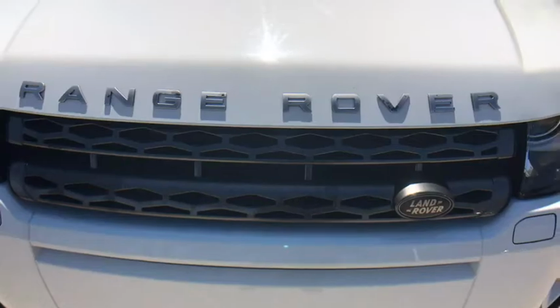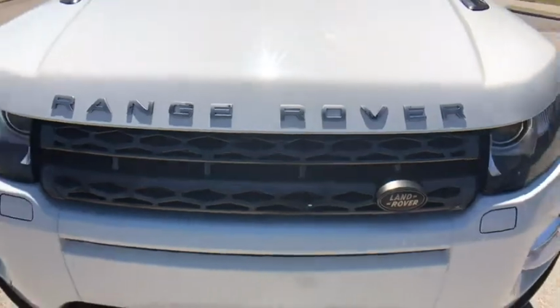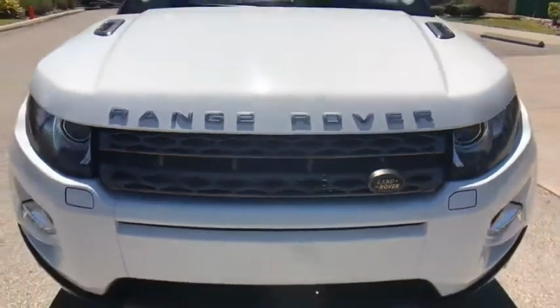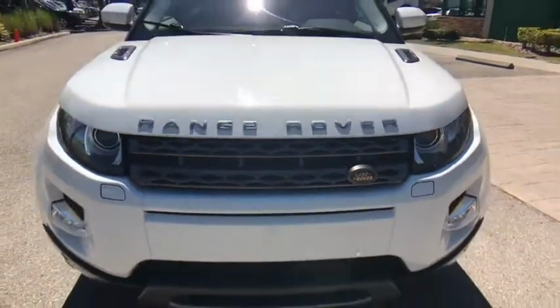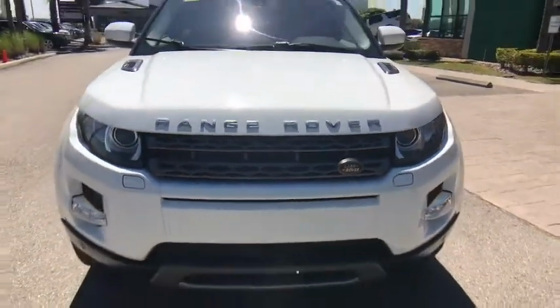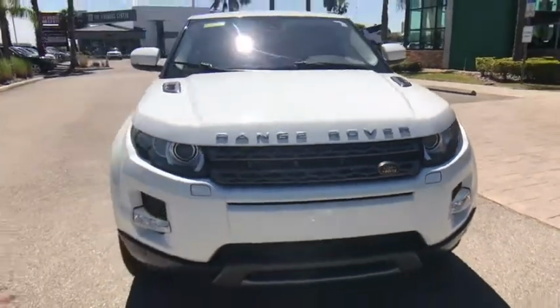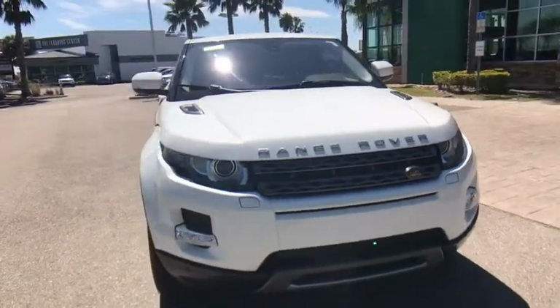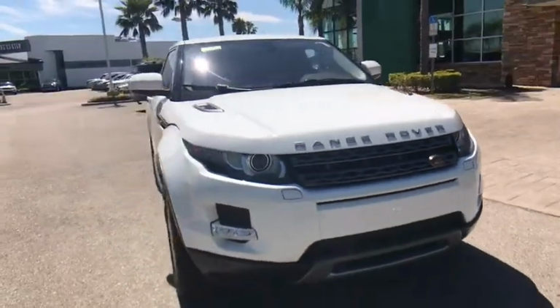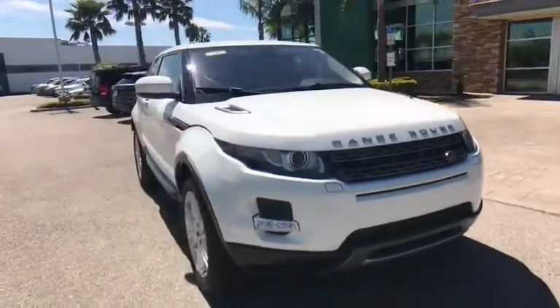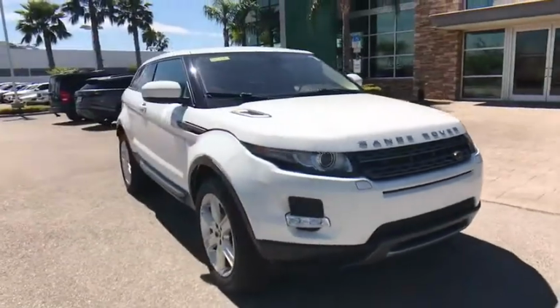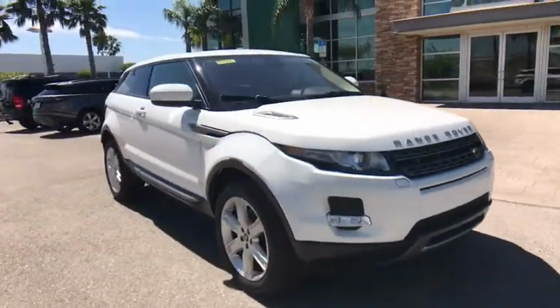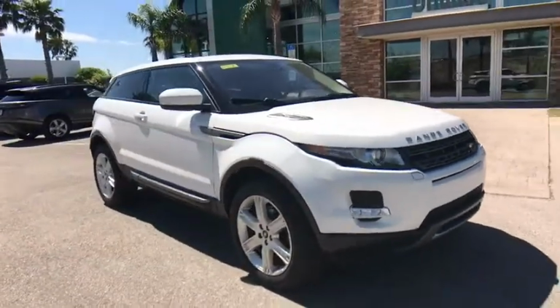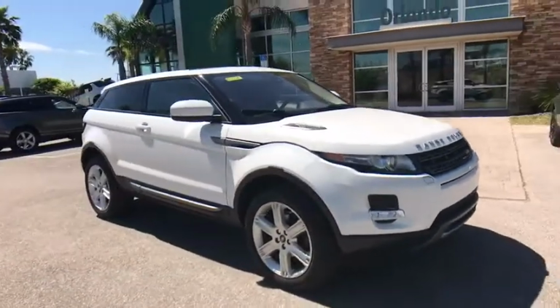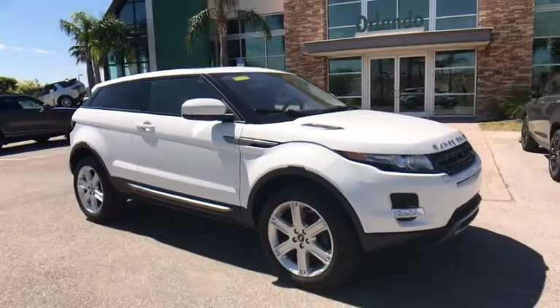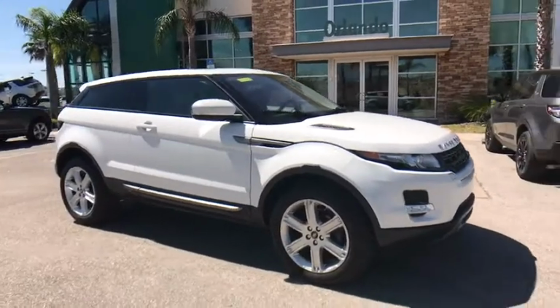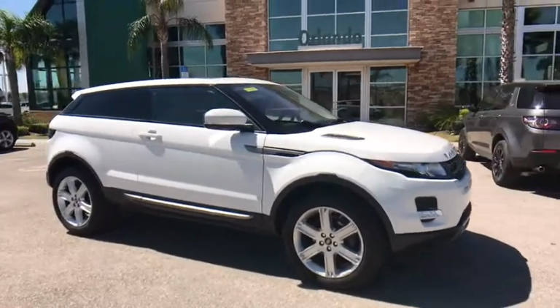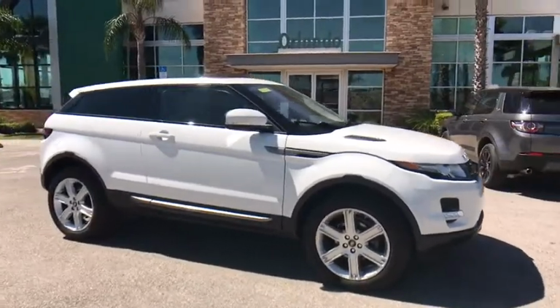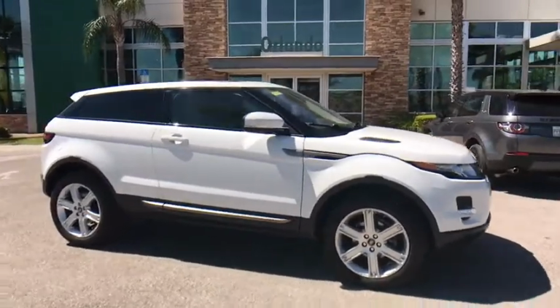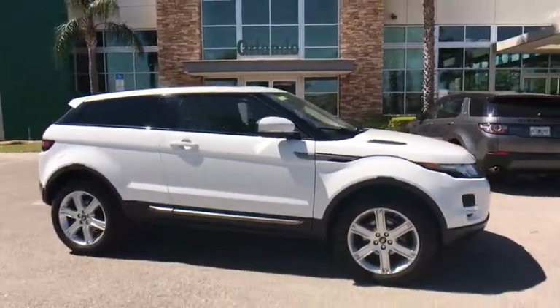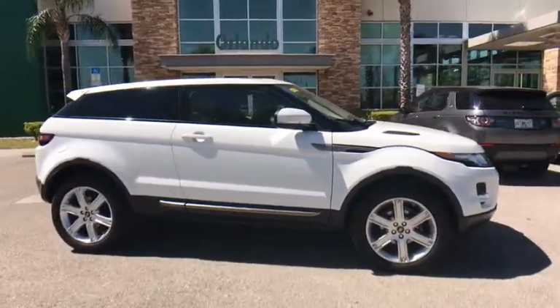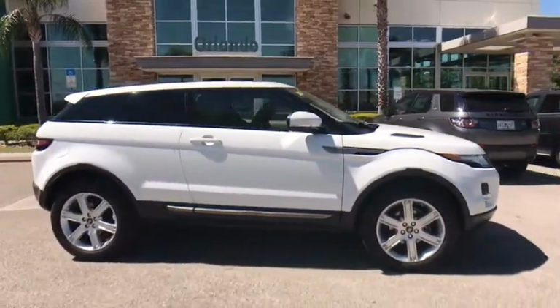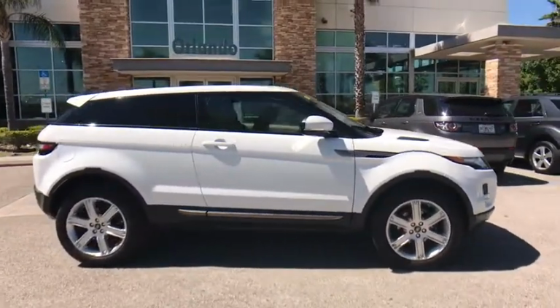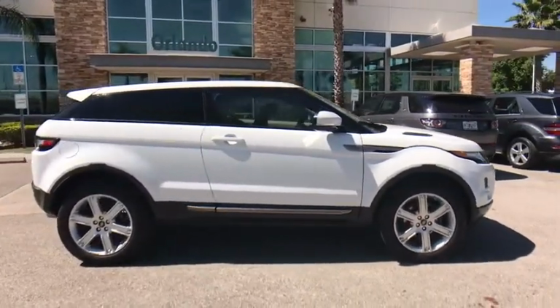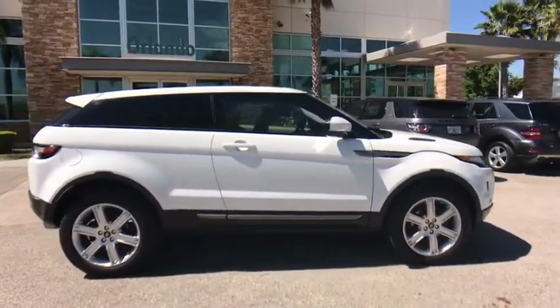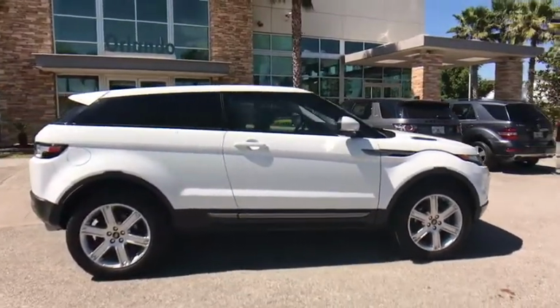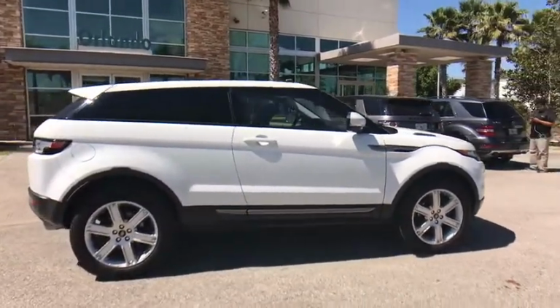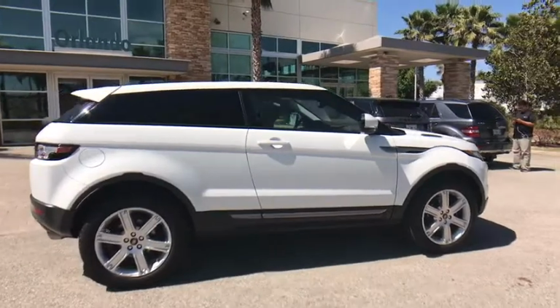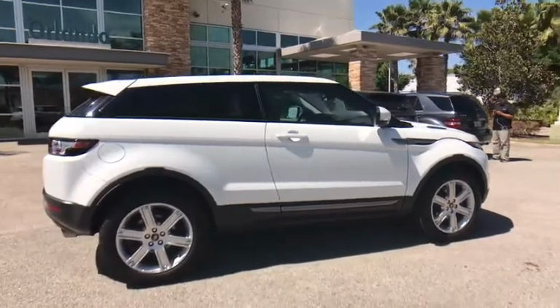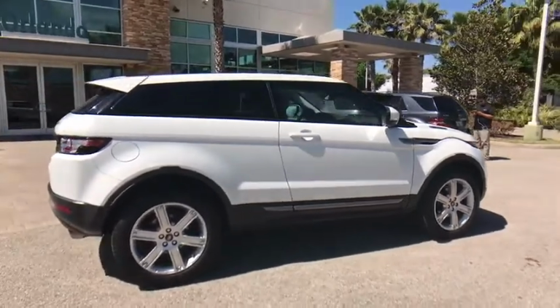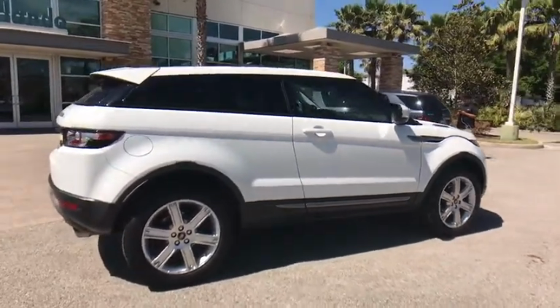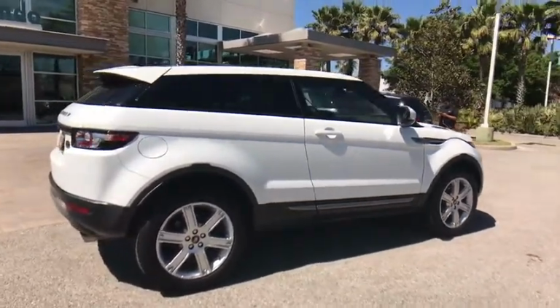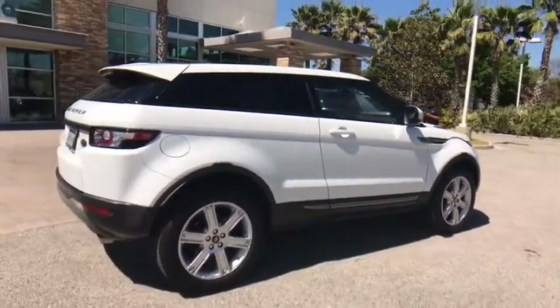The 2013 Land Rover Evoque. The Range Rover Evoque is the lightest and most fuel-efficient Range Rover to date, continuing our commitment to environmental sustainability. This vehicle has less than 40,000 miles.